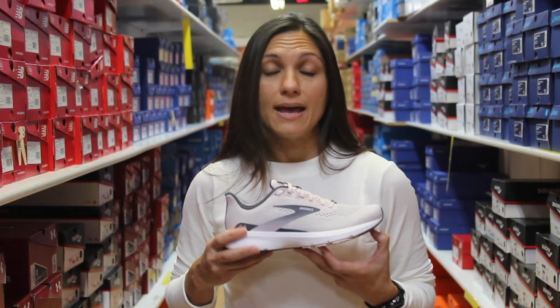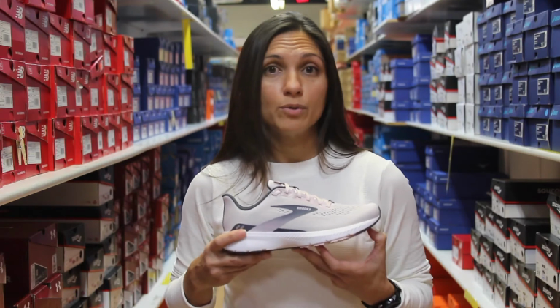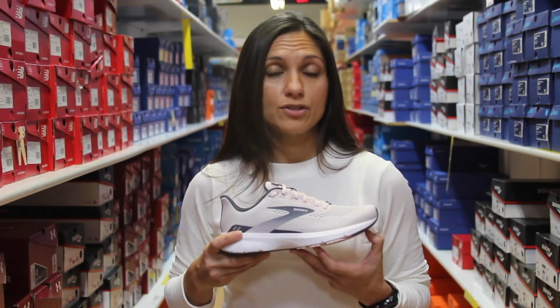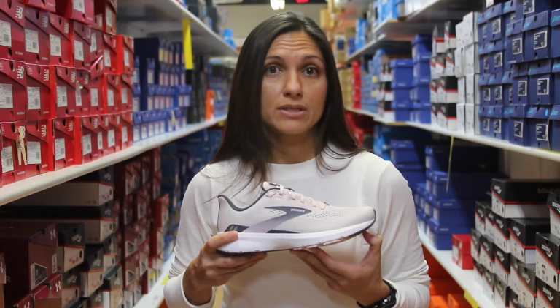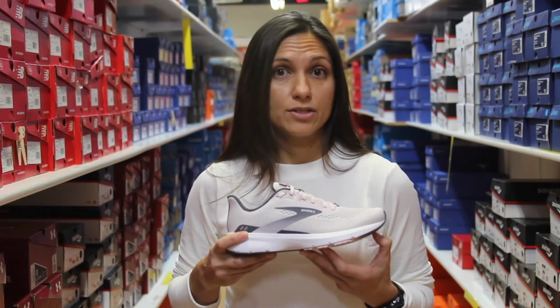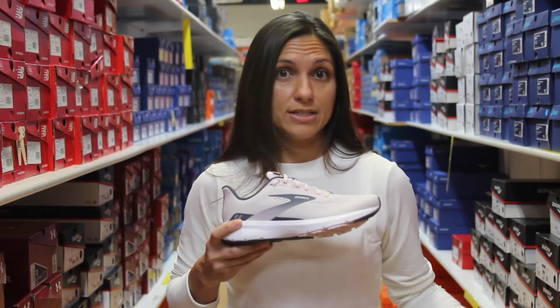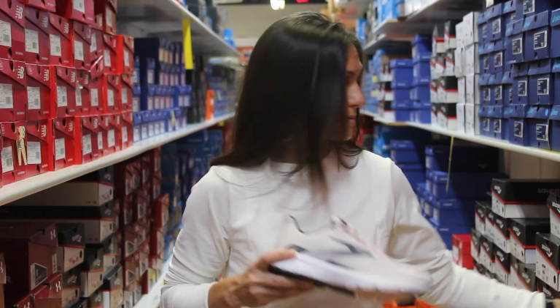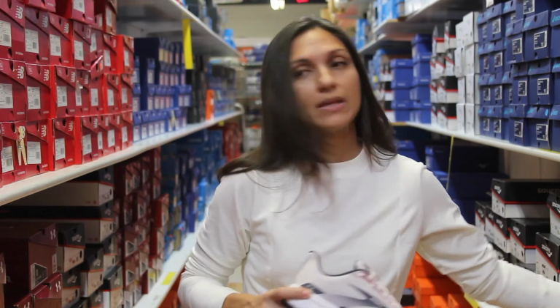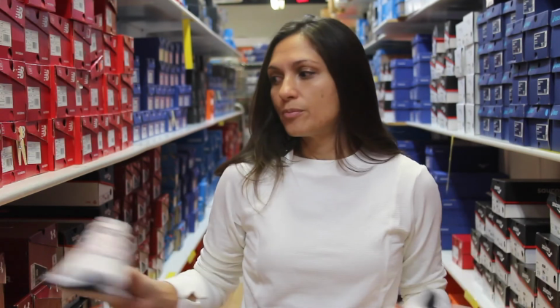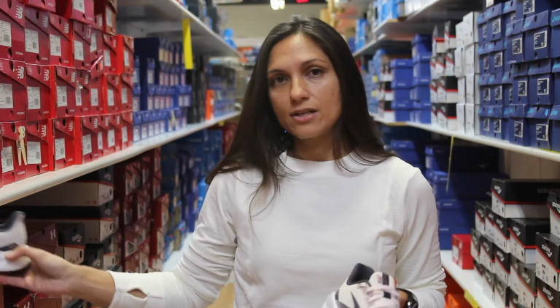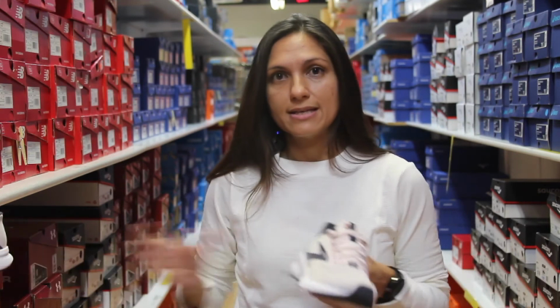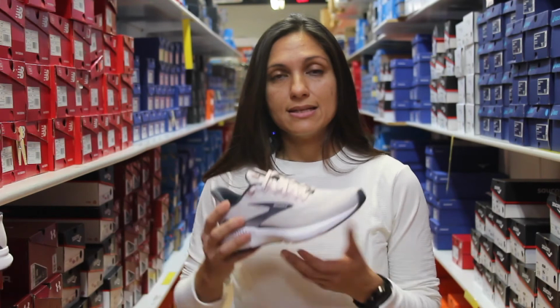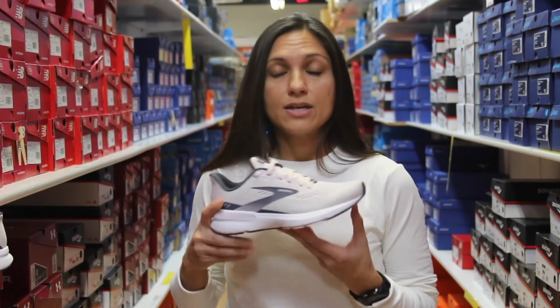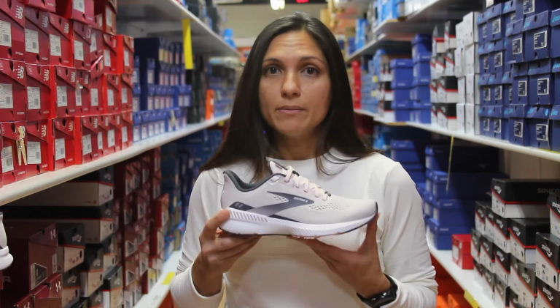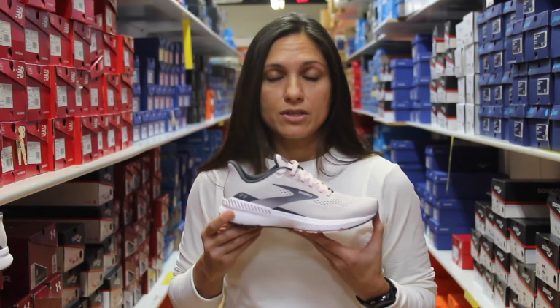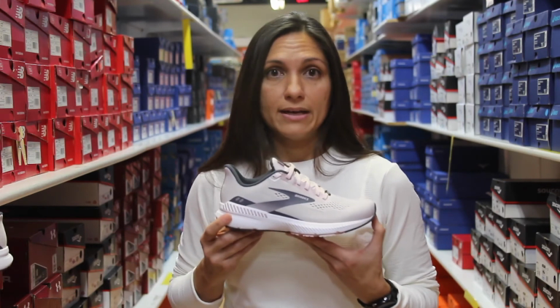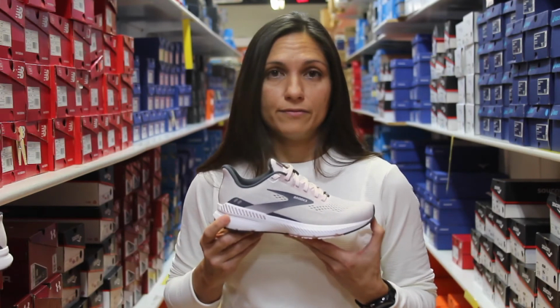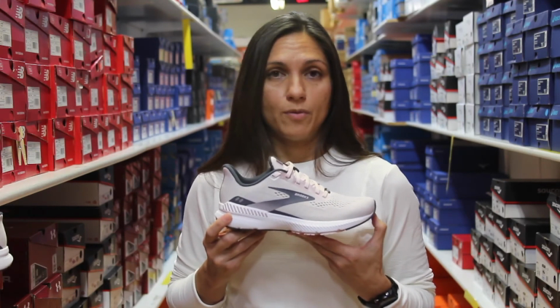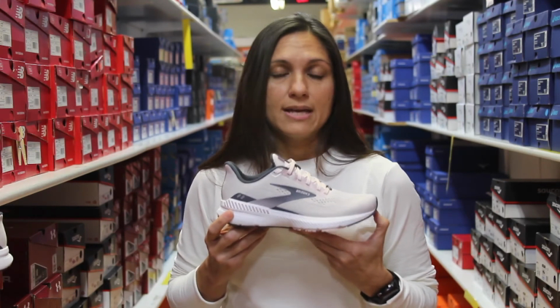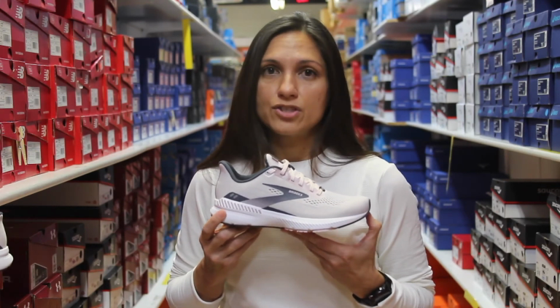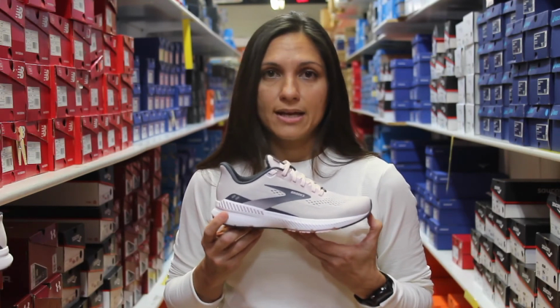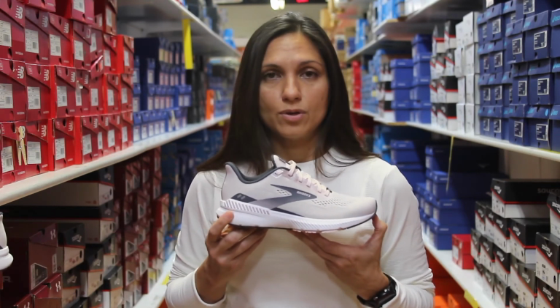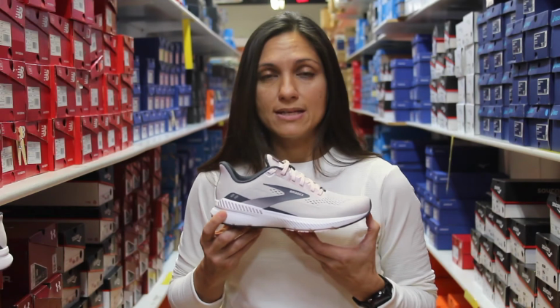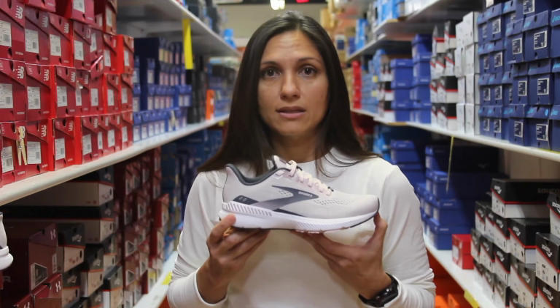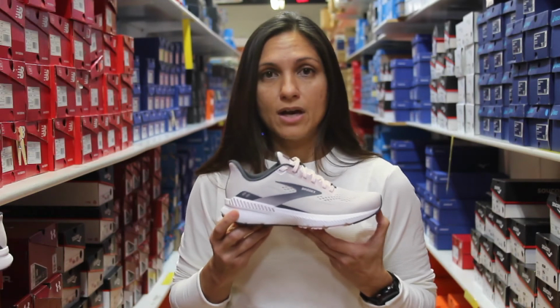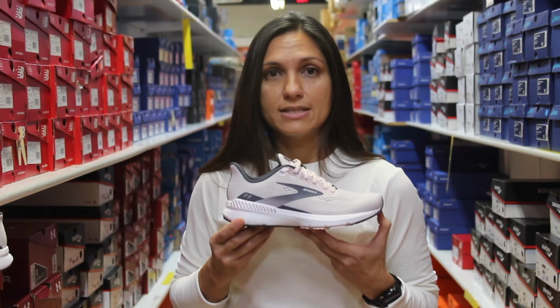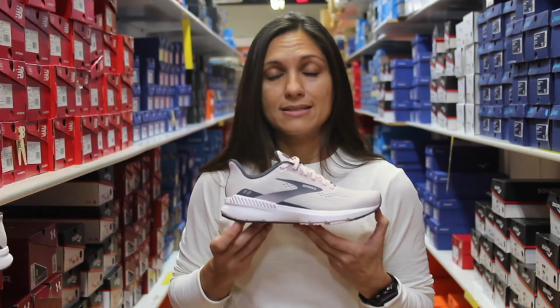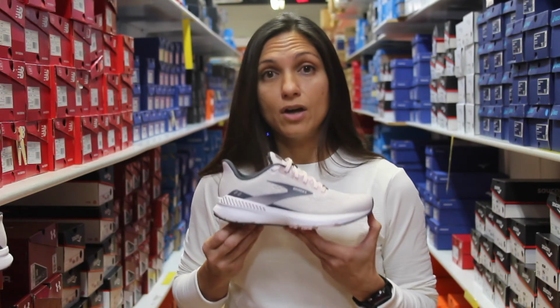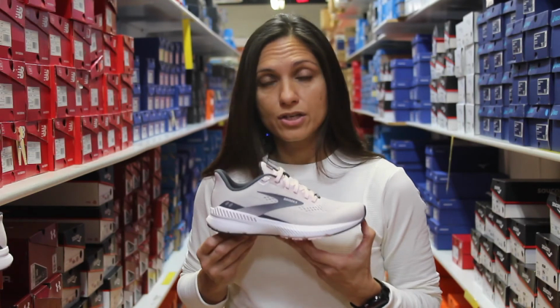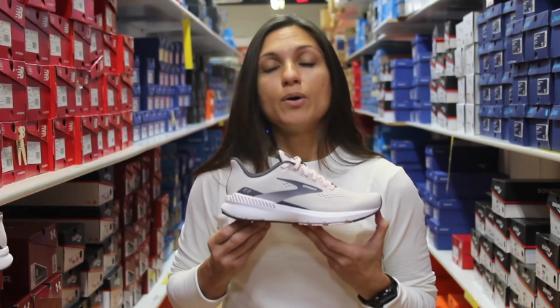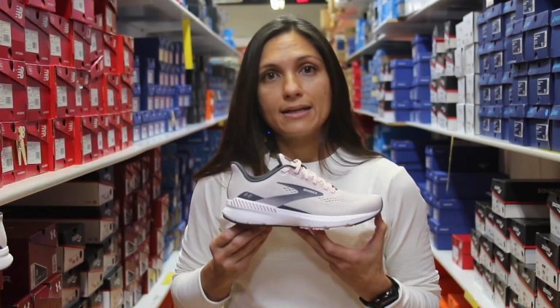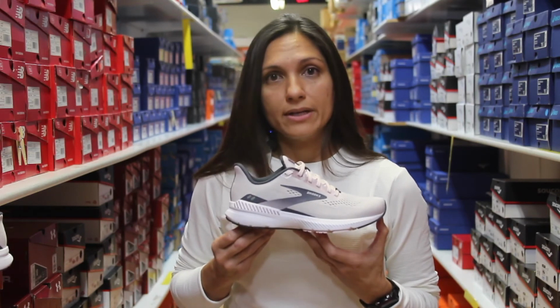Now we're going to move on to the Brooks Launch GTS. The Brooks Launch GTS is pretty much the Ravenna from before — they've just changed the name. So essentially the Launch GTS is the Launch but with added guide rails.